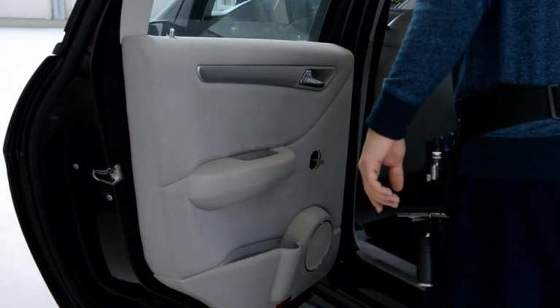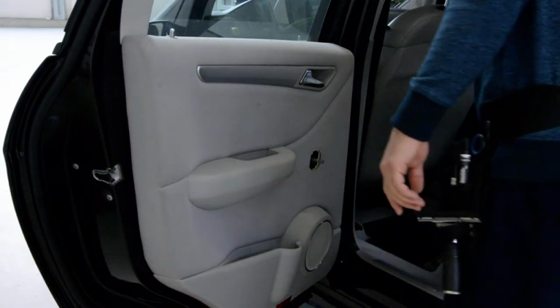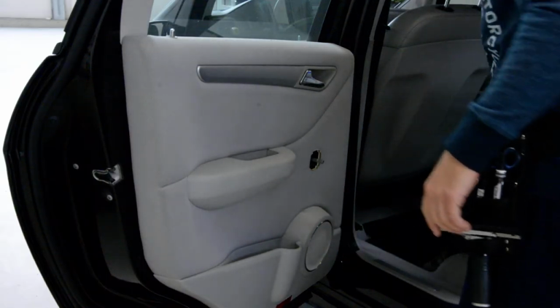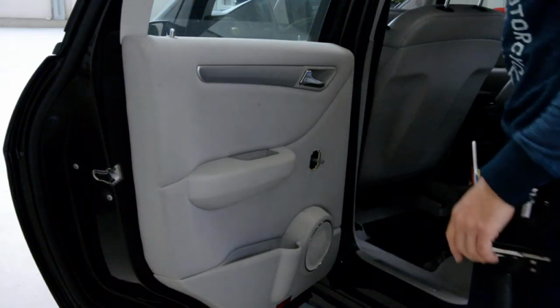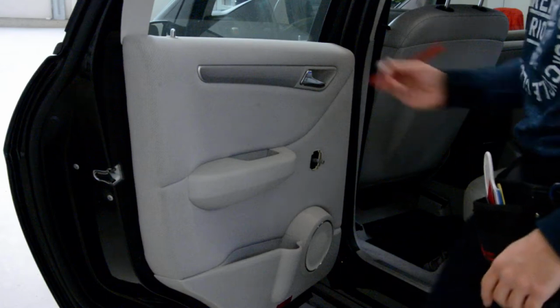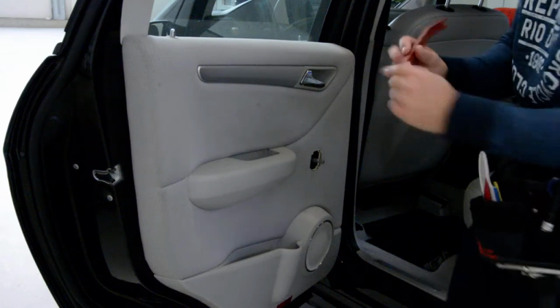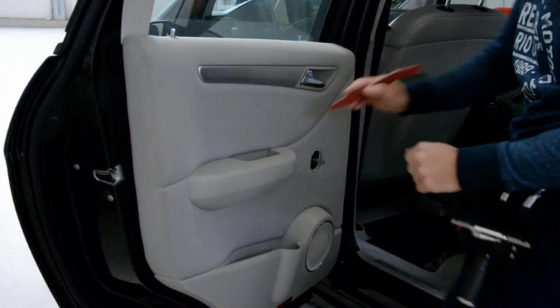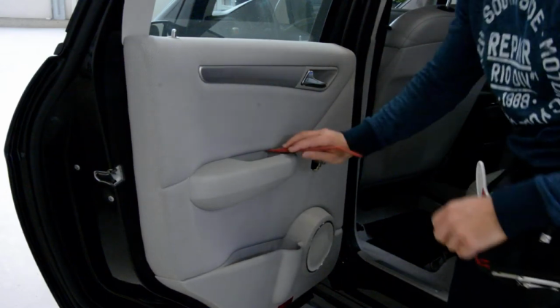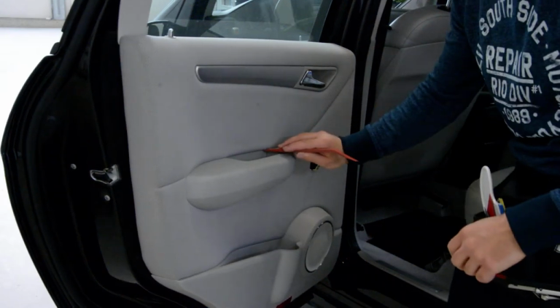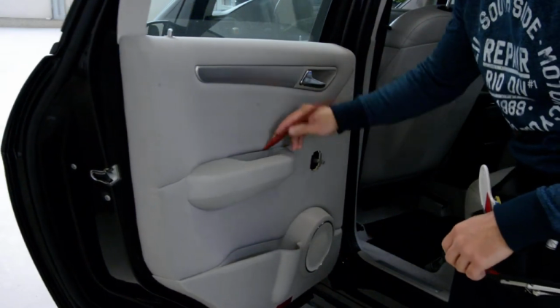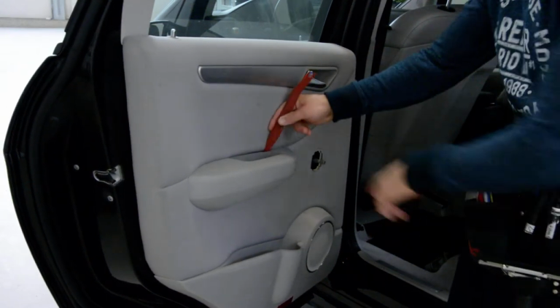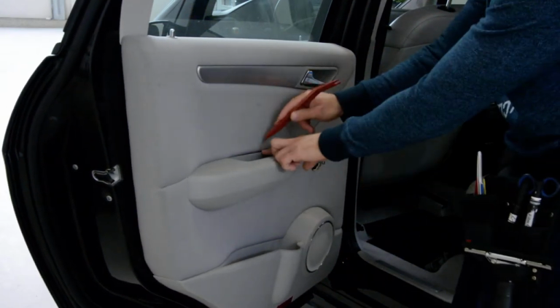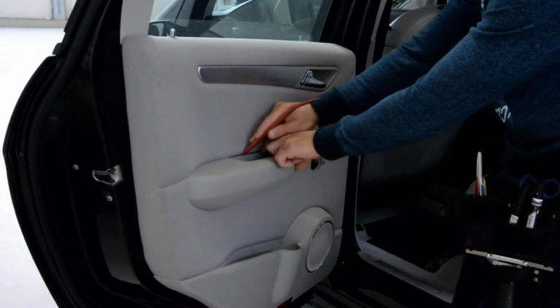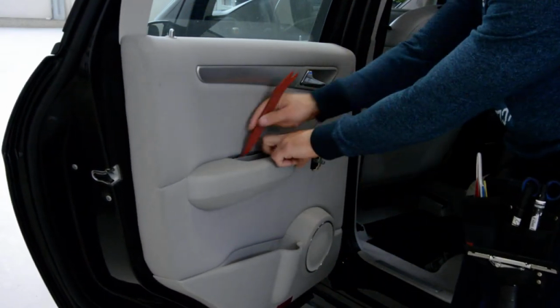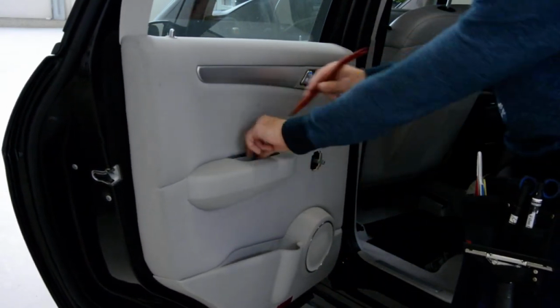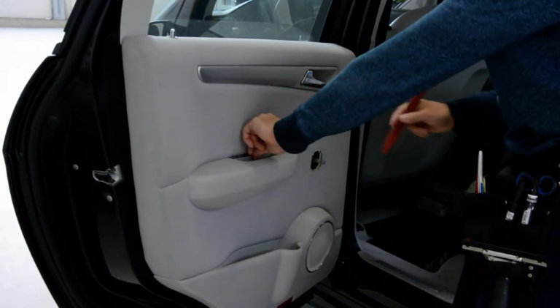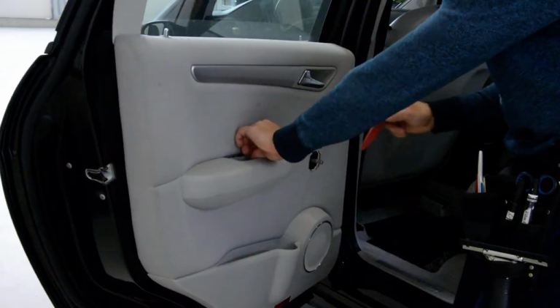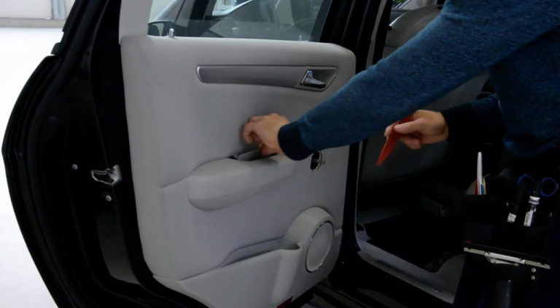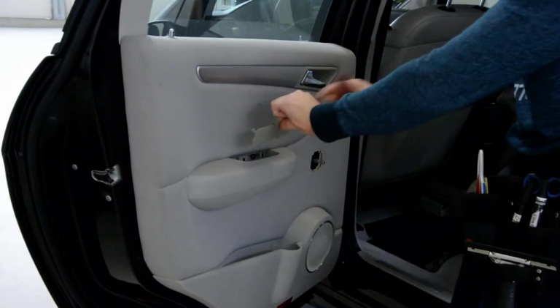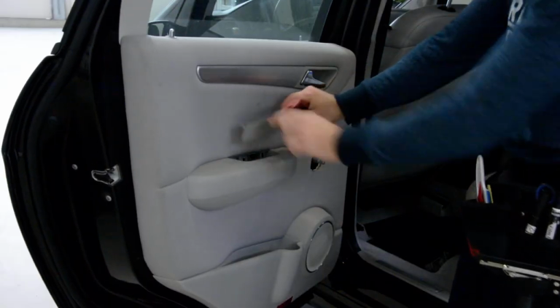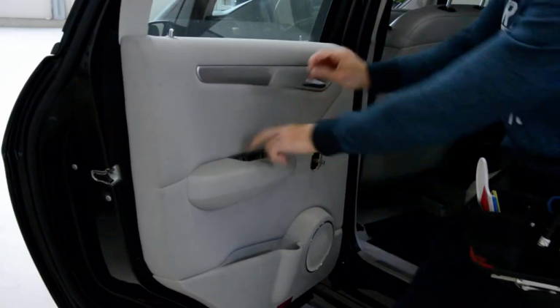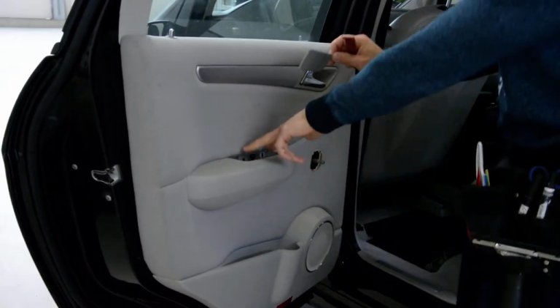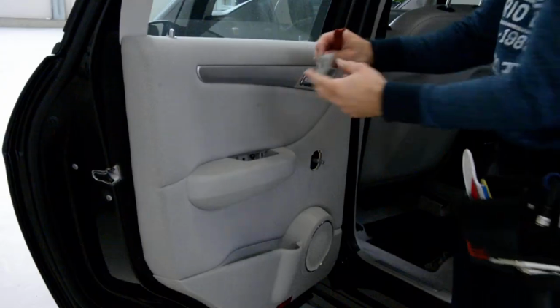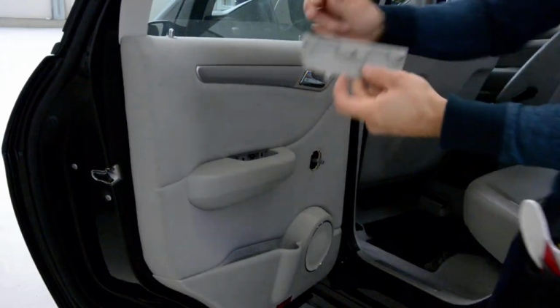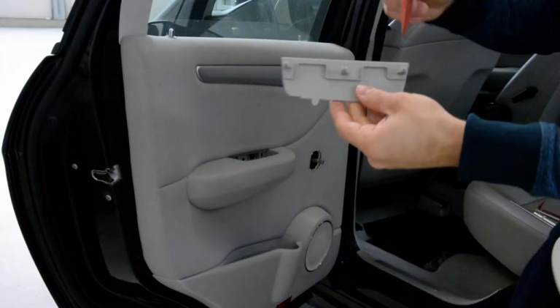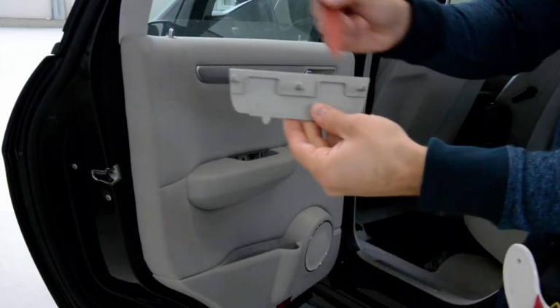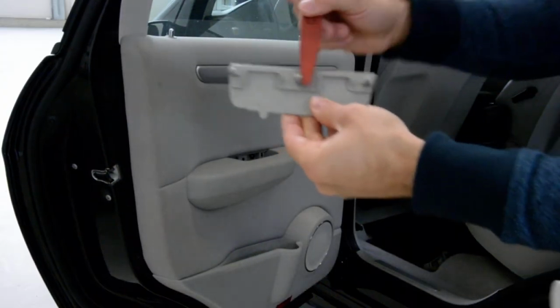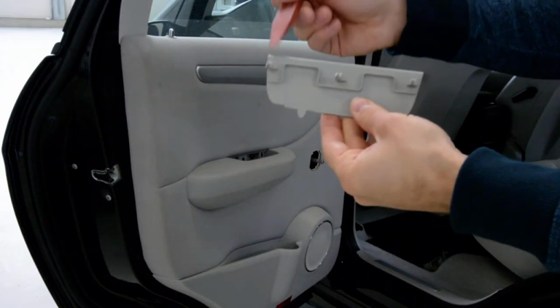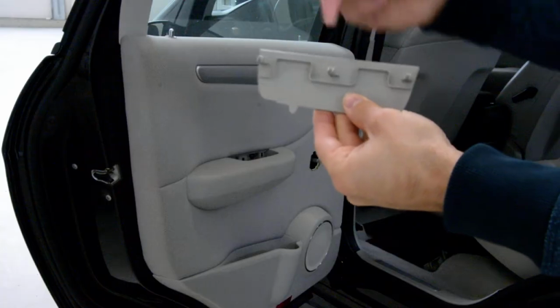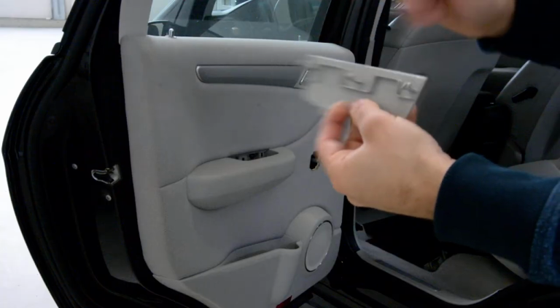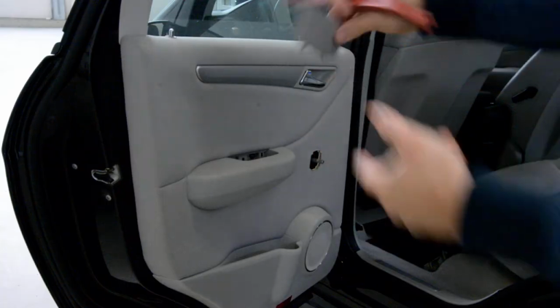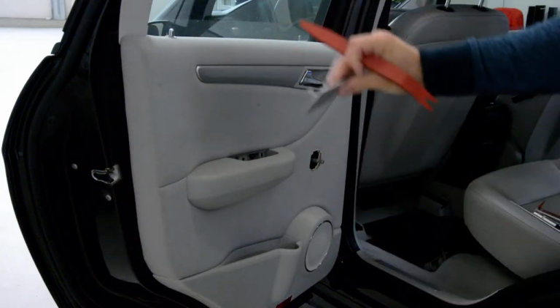After that, with a plastic removal tool, you have to pry off the plastic cover. It has 3 clips. It came like this.